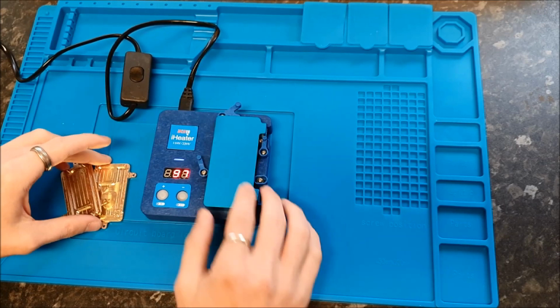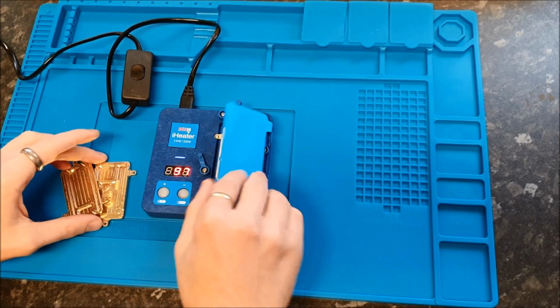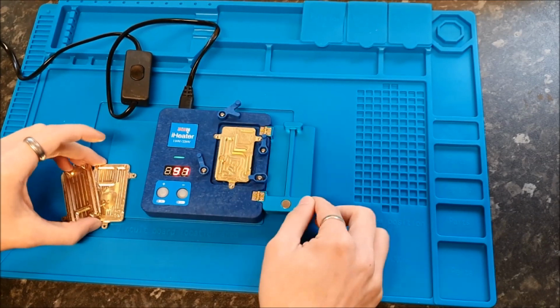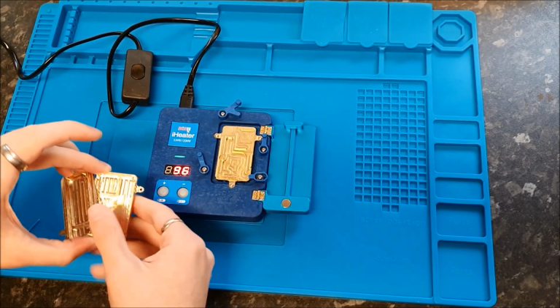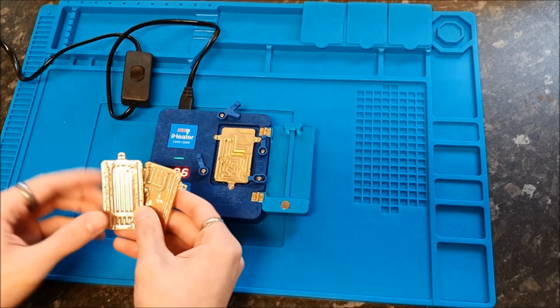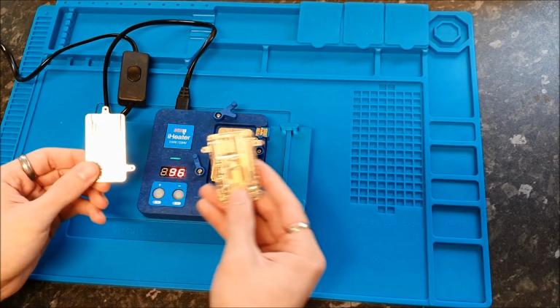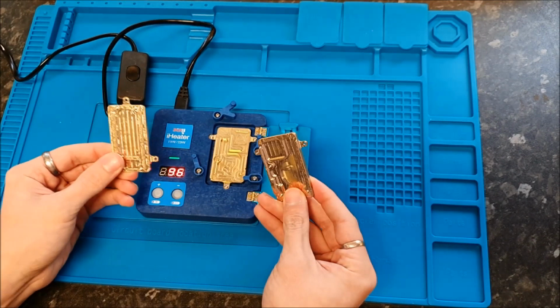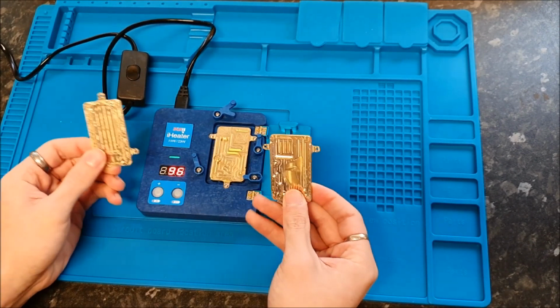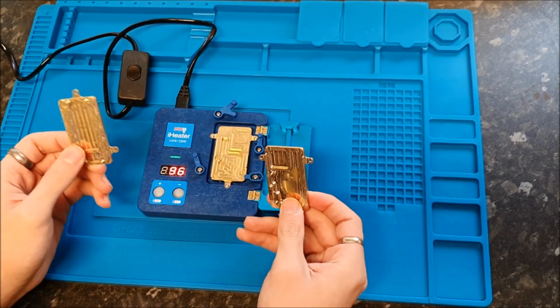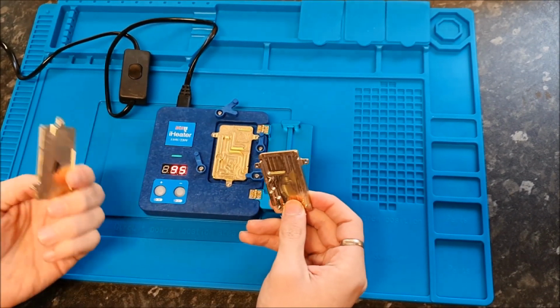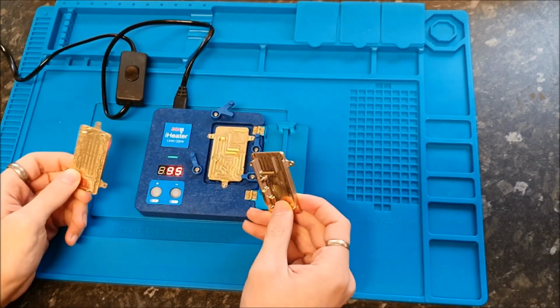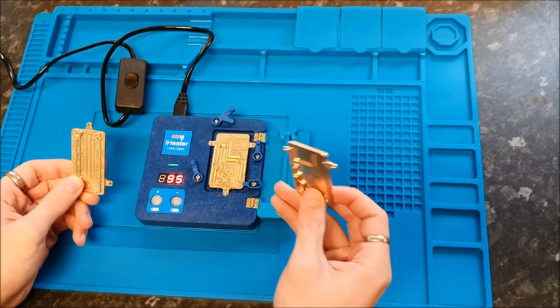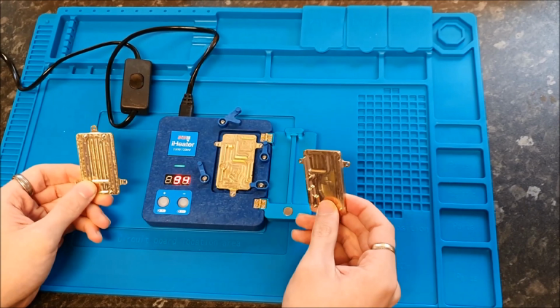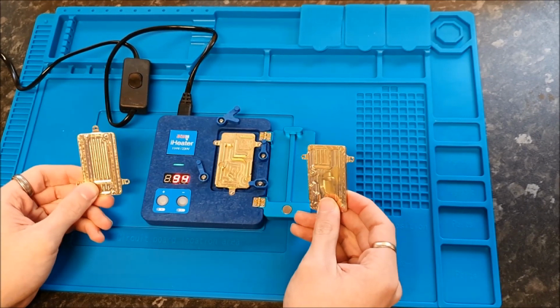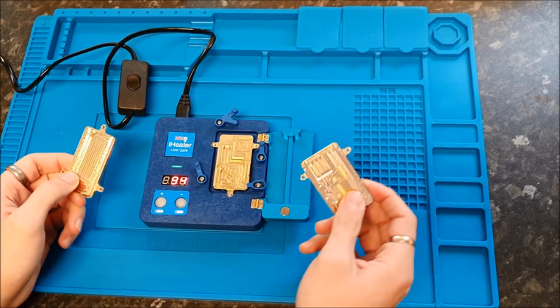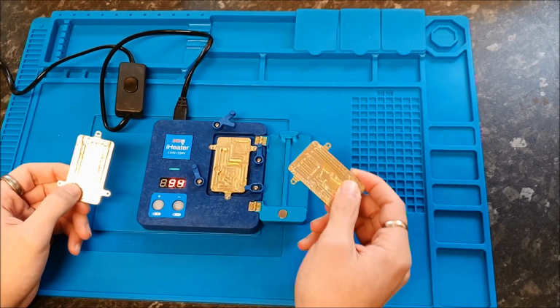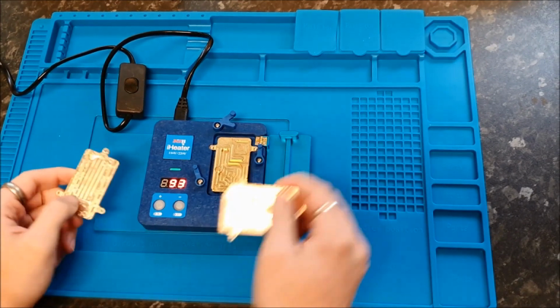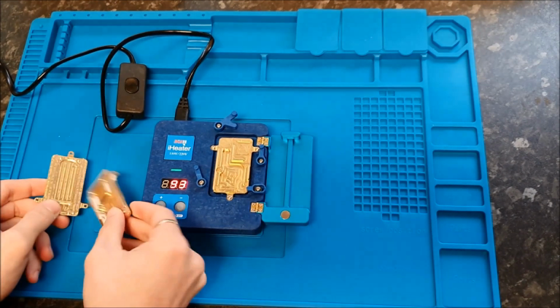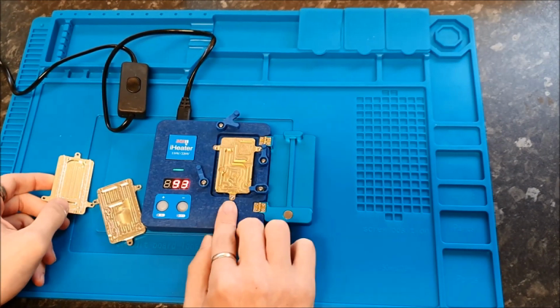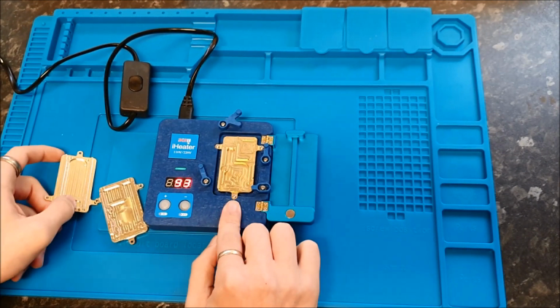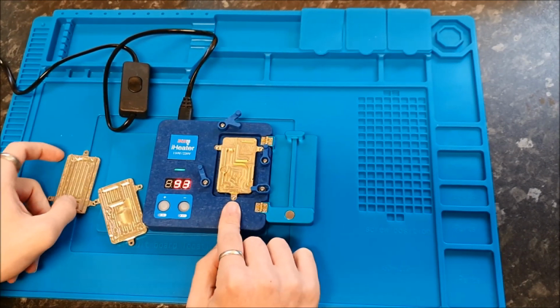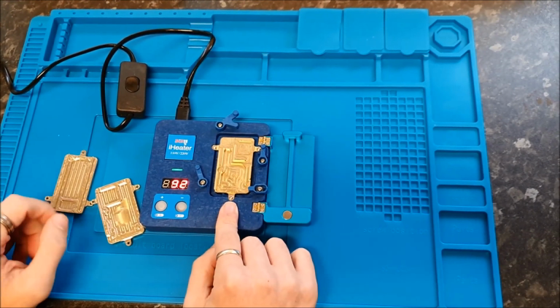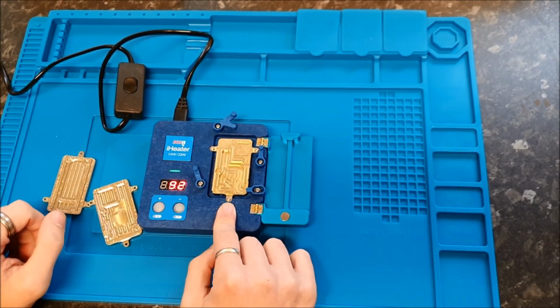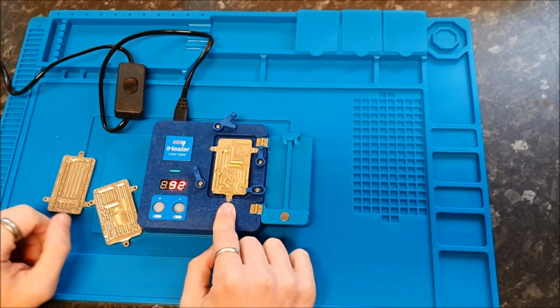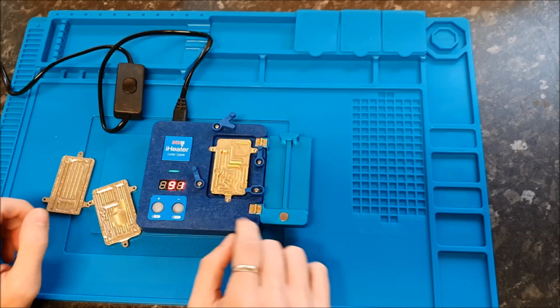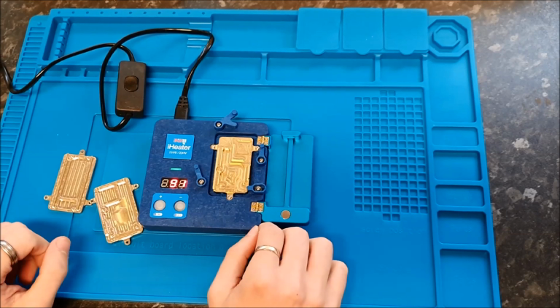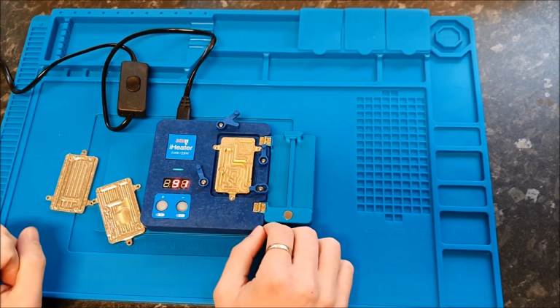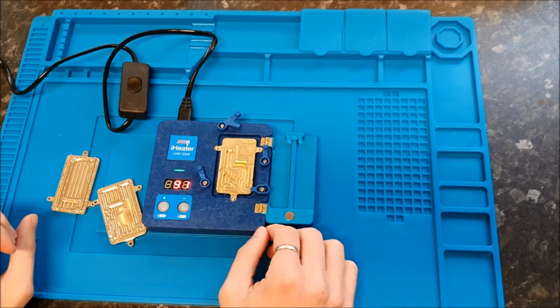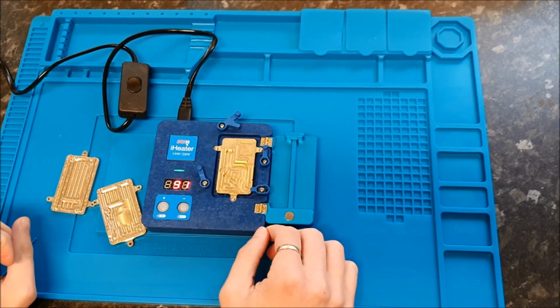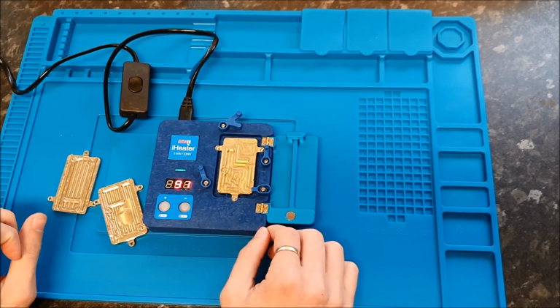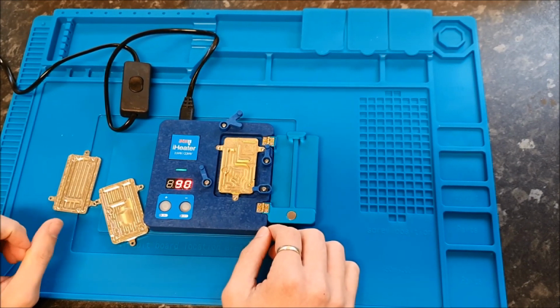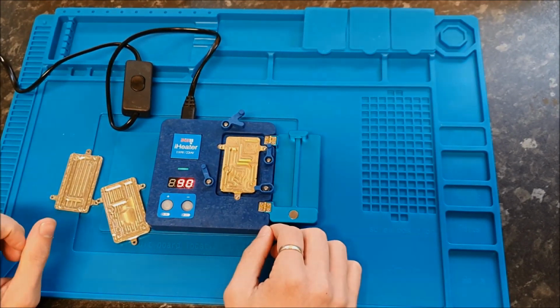You've got three different molds: one for the iPhone 11, one for the 11 Pro and Pro Max, and one for the X, XS, and XS Max. This is now available on our site at funfunshop.com.